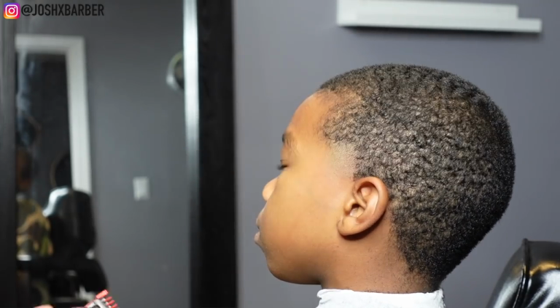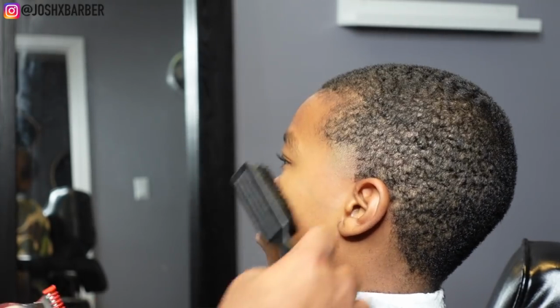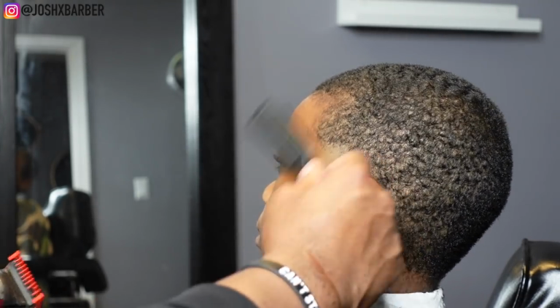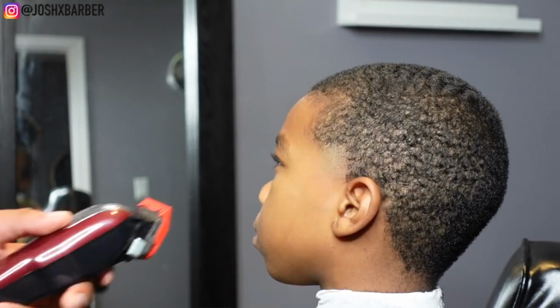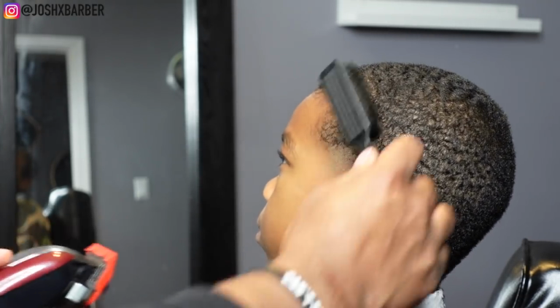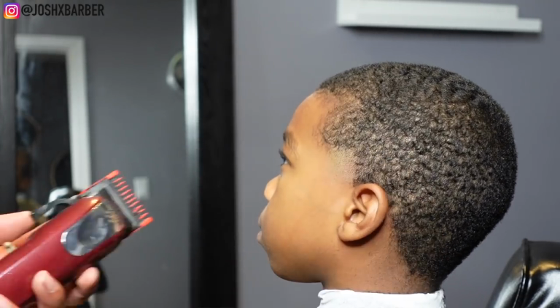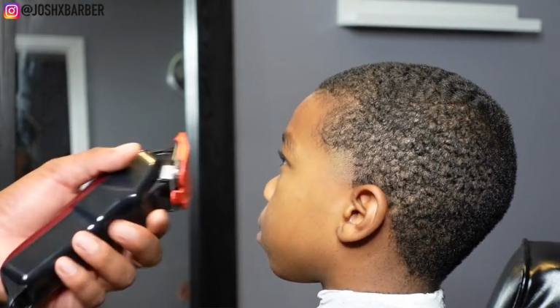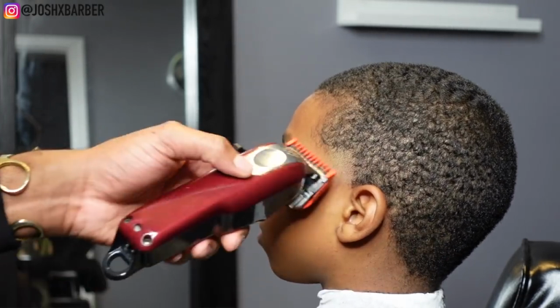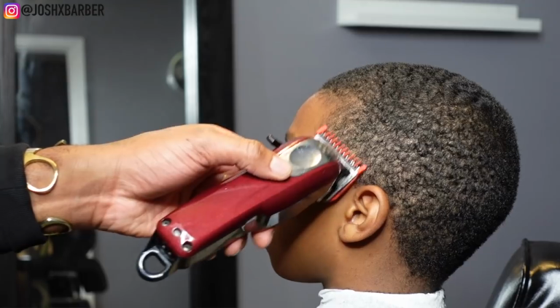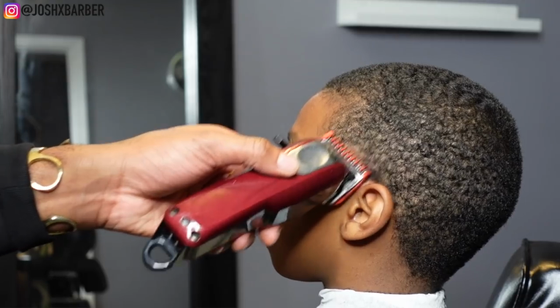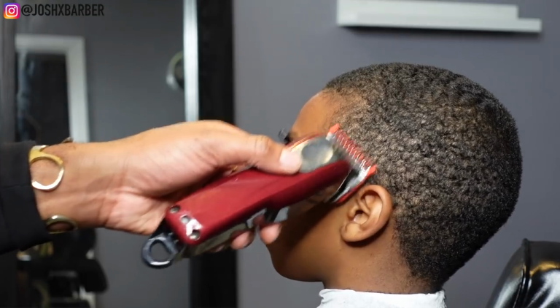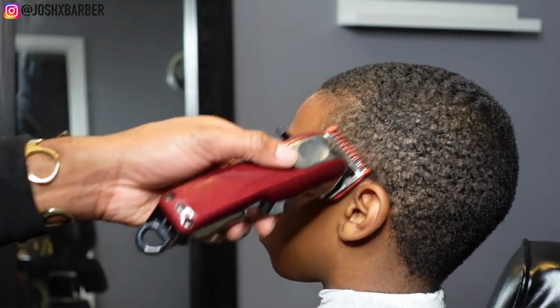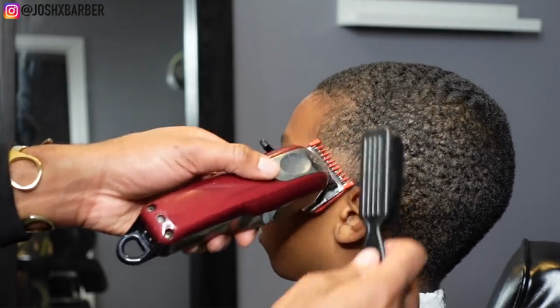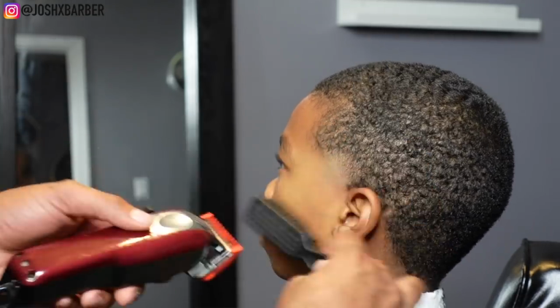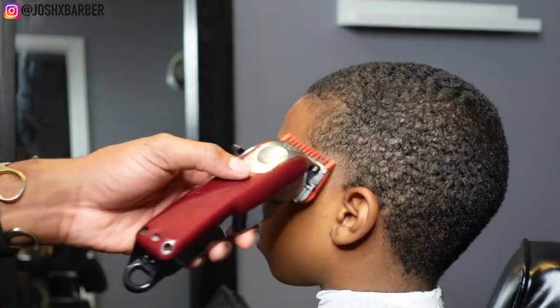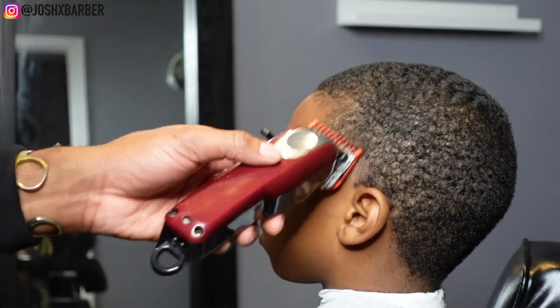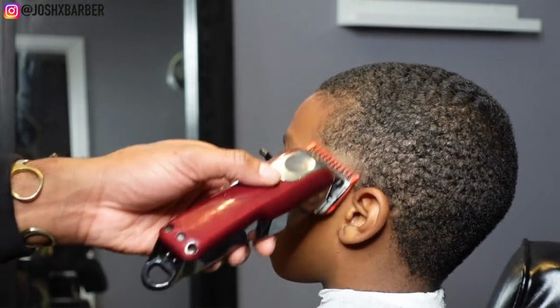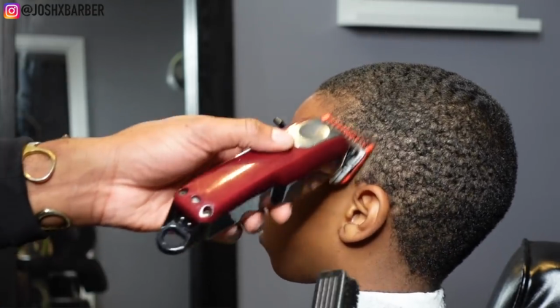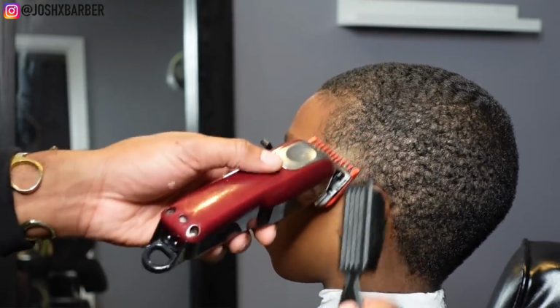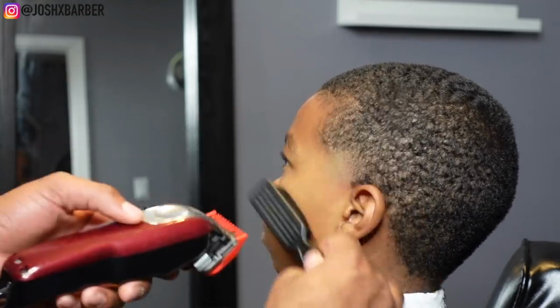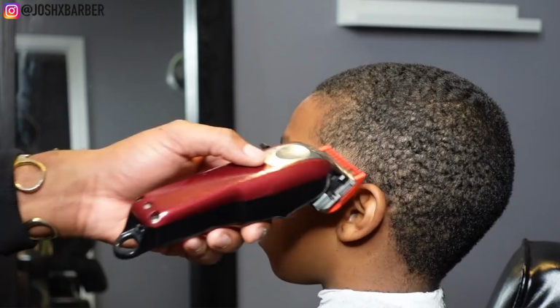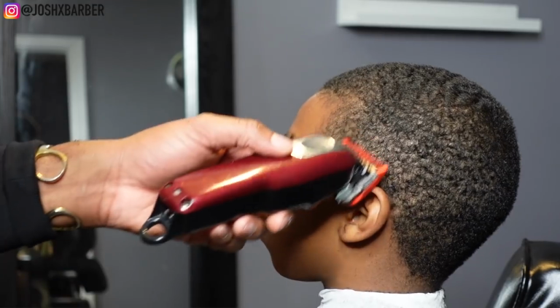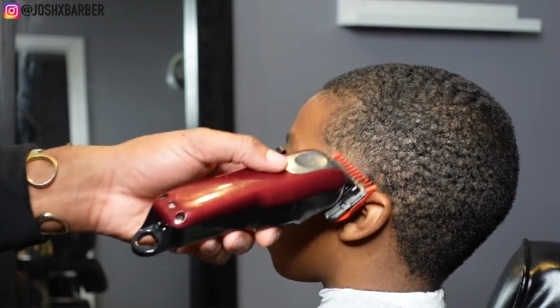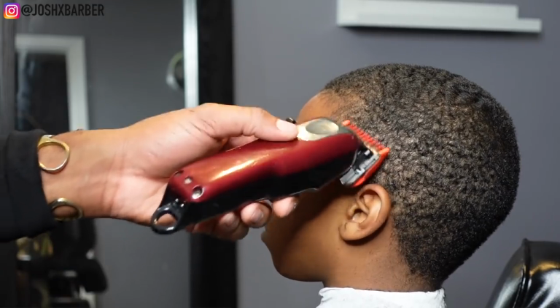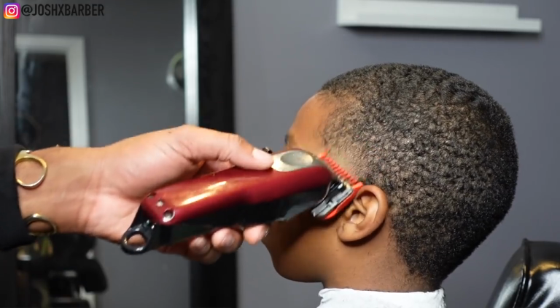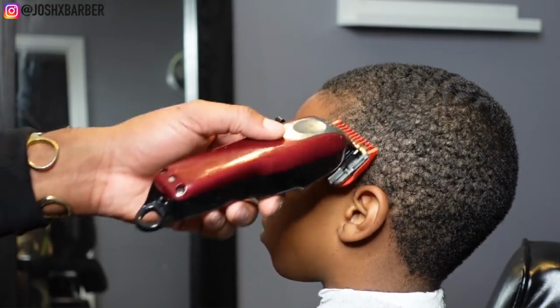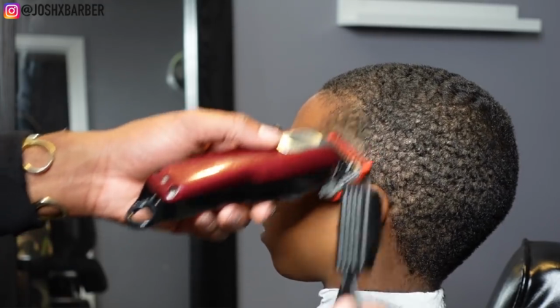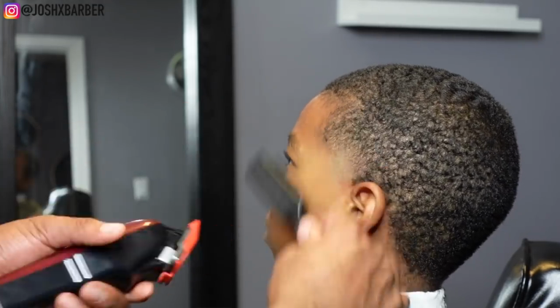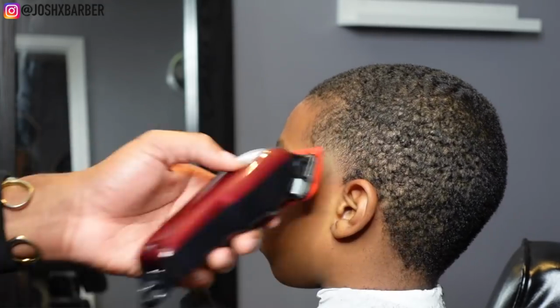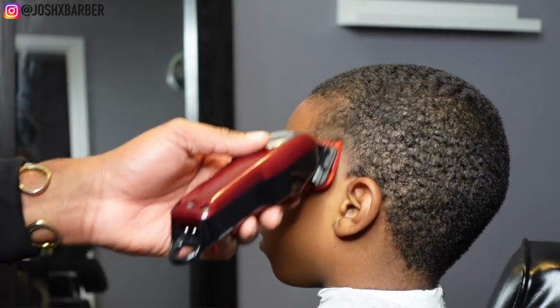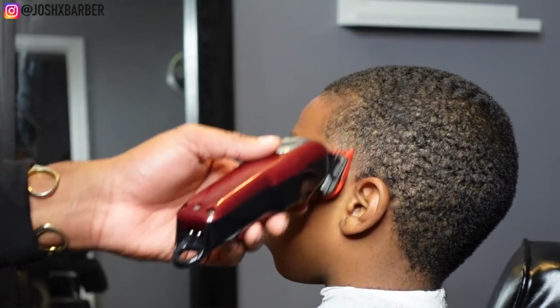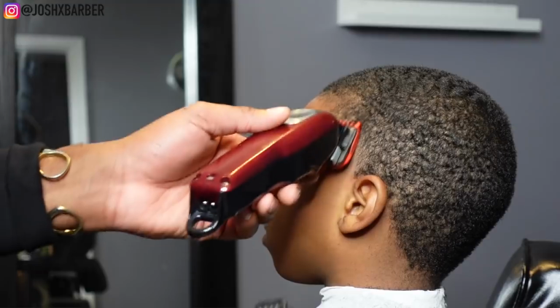Right after taking out that guideline, I'm going to go in with my number one guard with the lever all the way closed and go up about another half an inch, keeping my guideline at an arch angle so I can leave the corners dark. We're just going up about a half an inch.